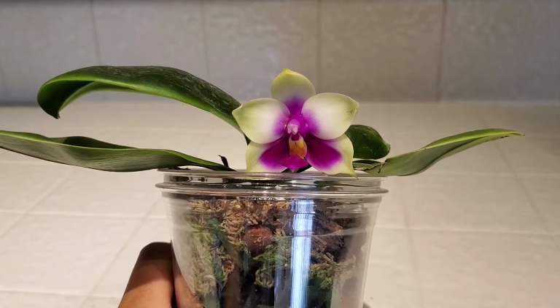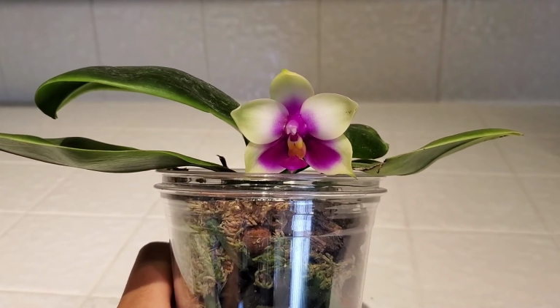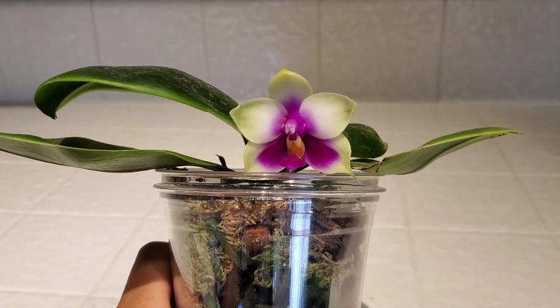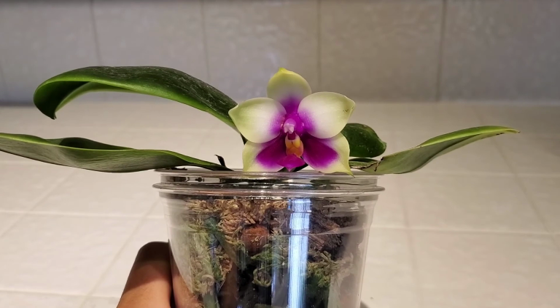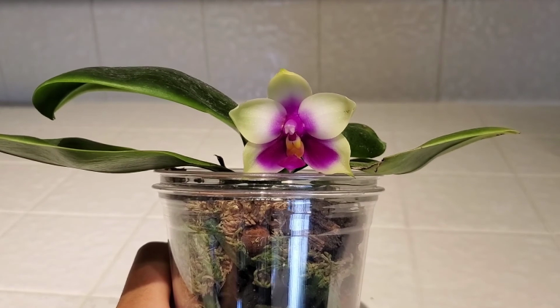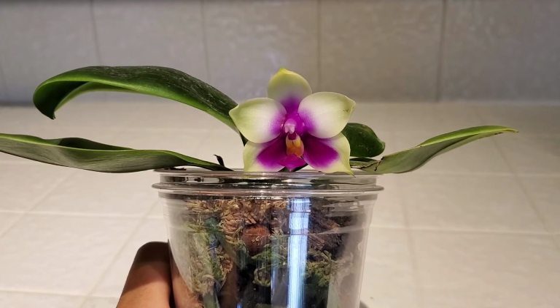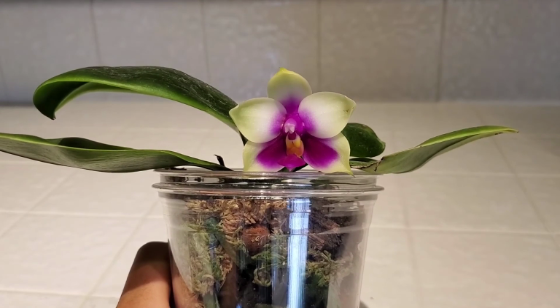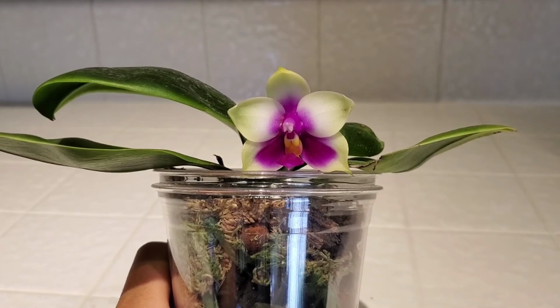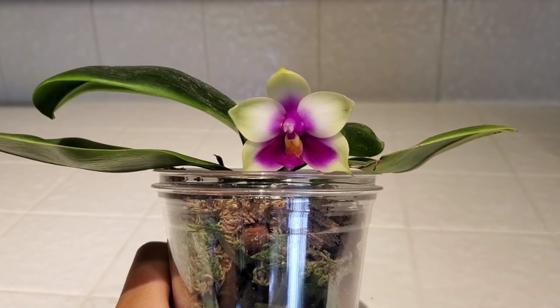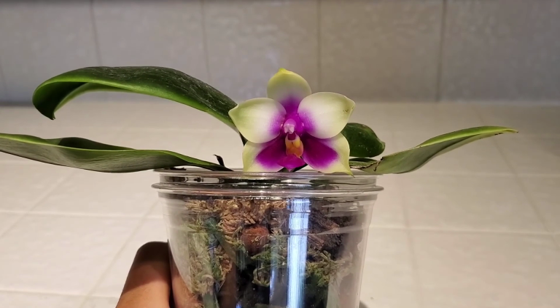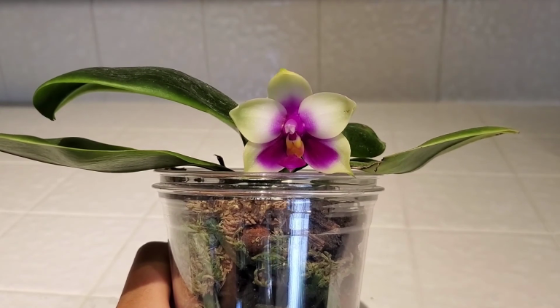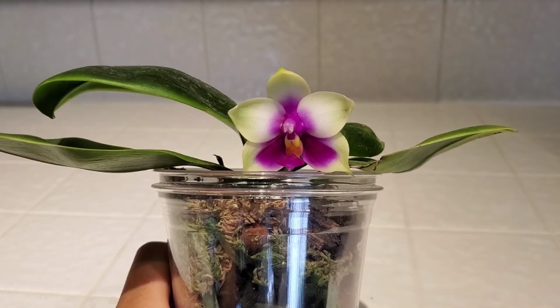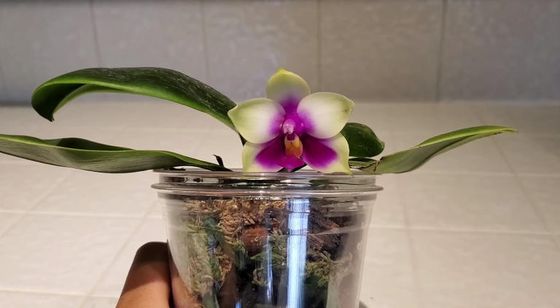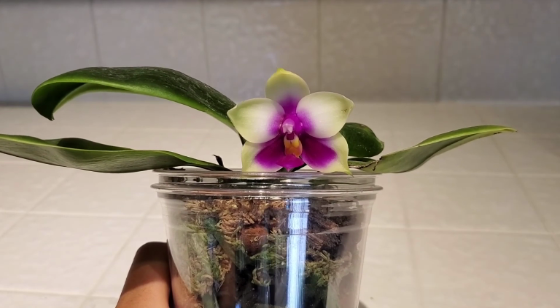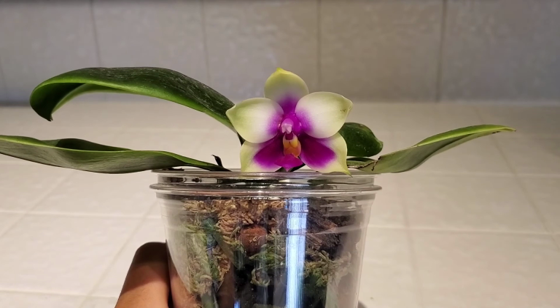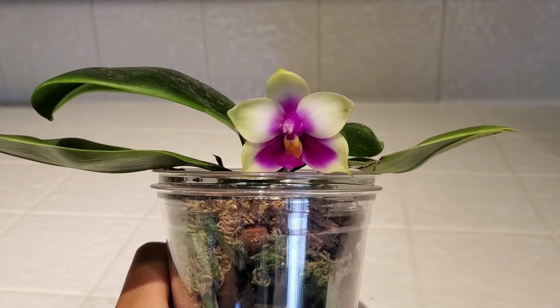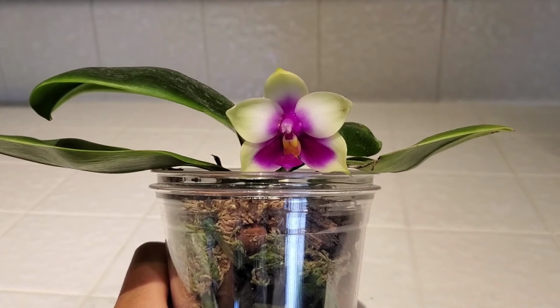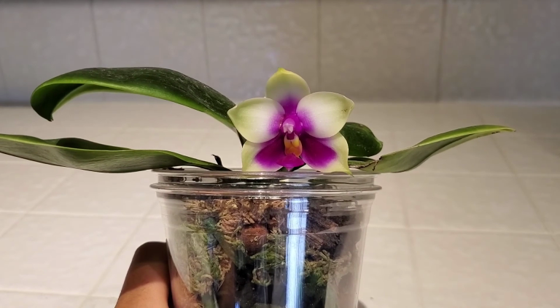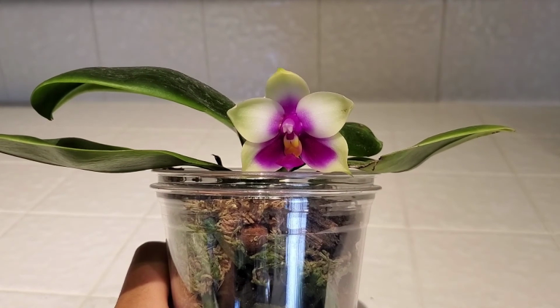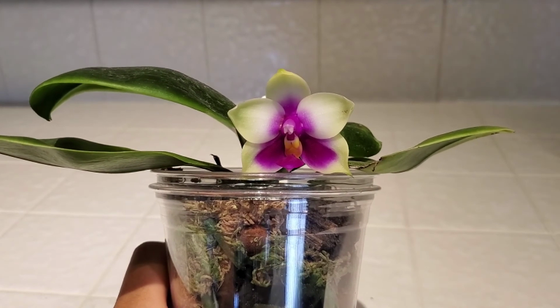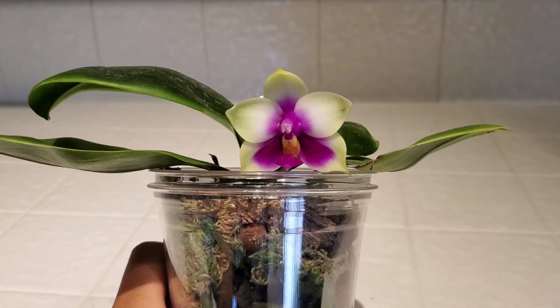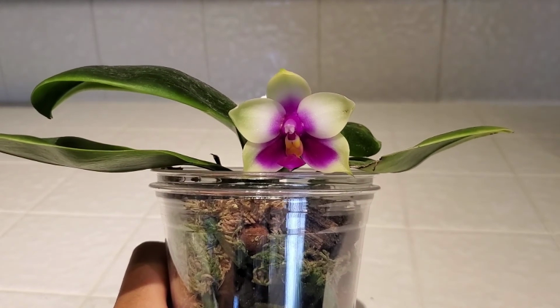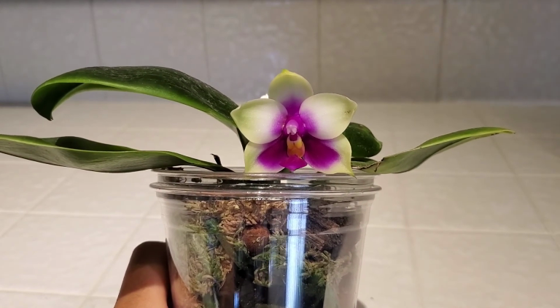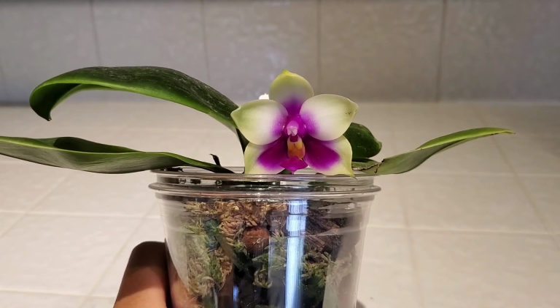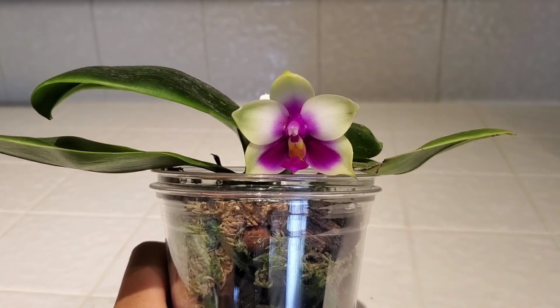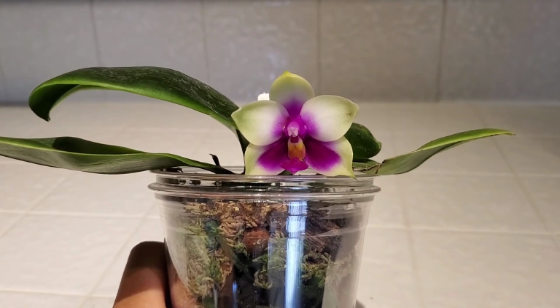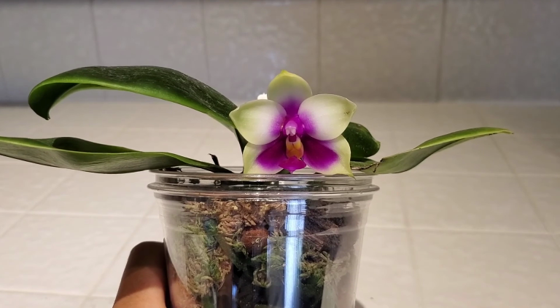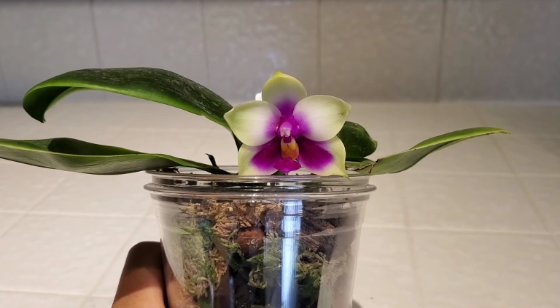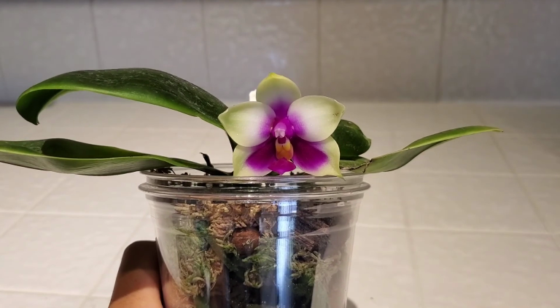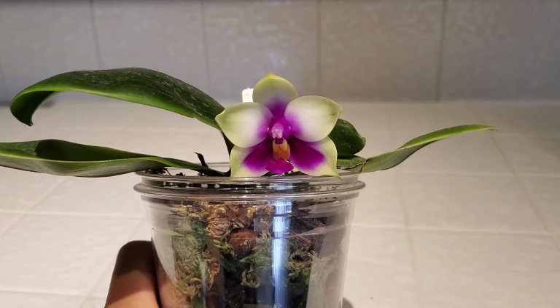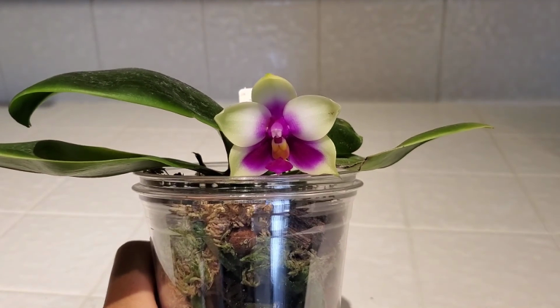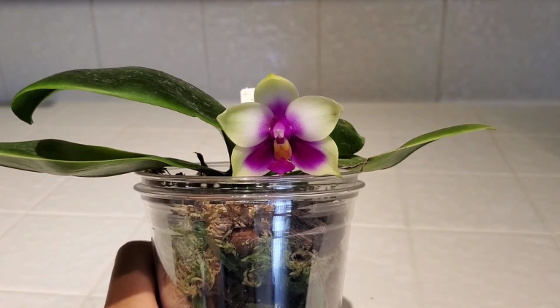Thank you for watching the video. Hopefully I'll be uploading another video soon, or at least filming it soon — my Brassavola nodosa, which looks amazing. So stay tuned.